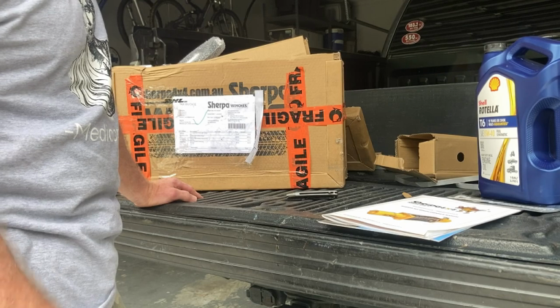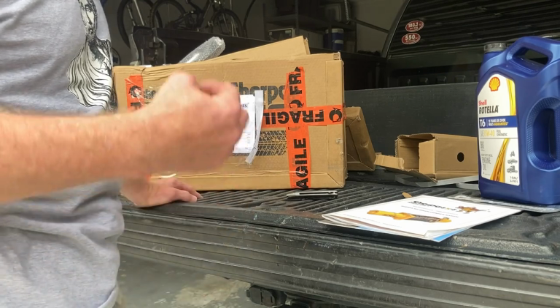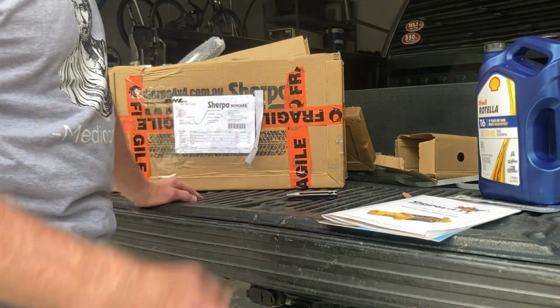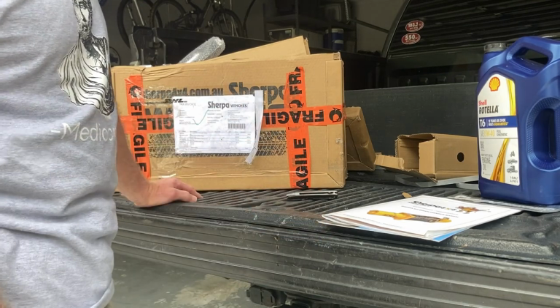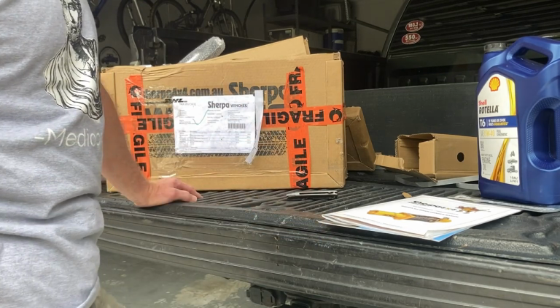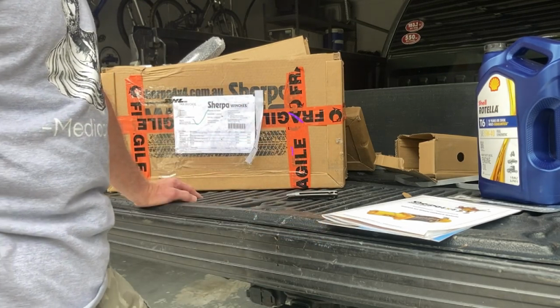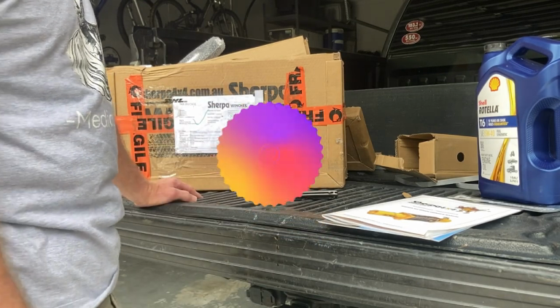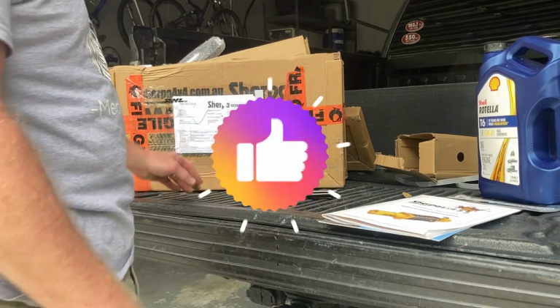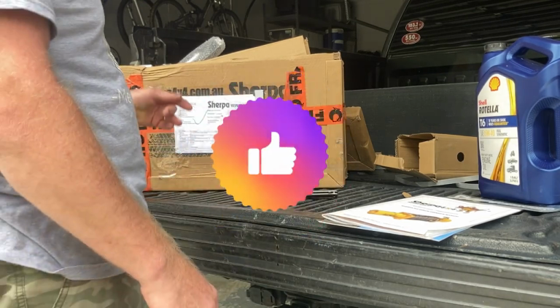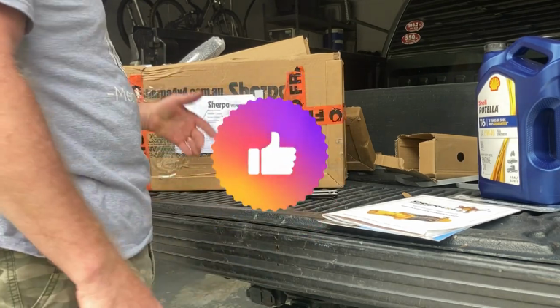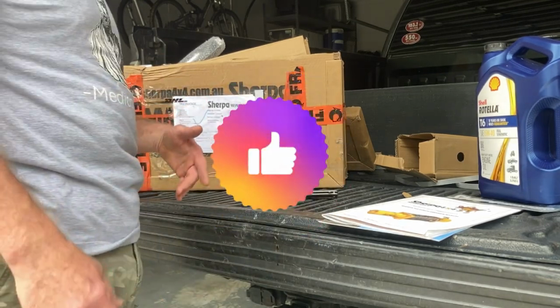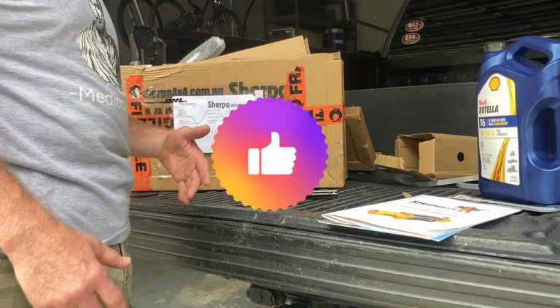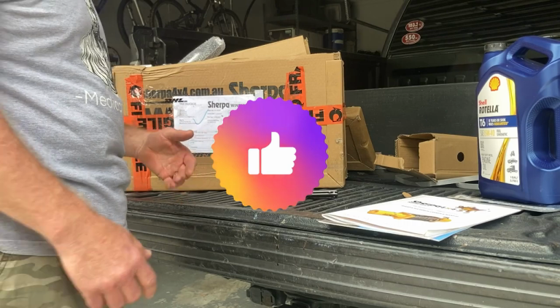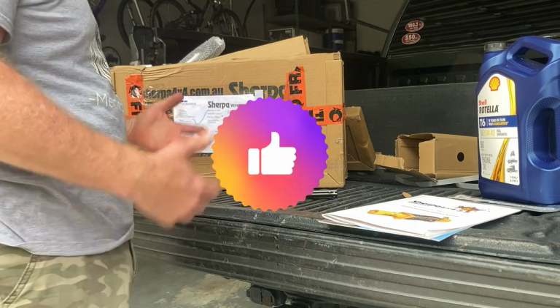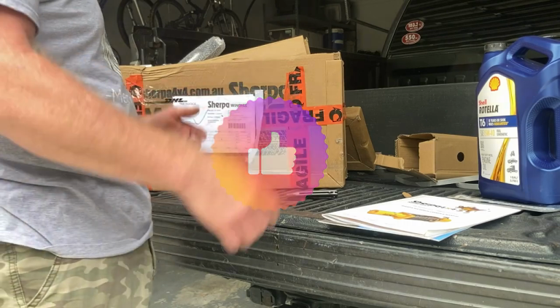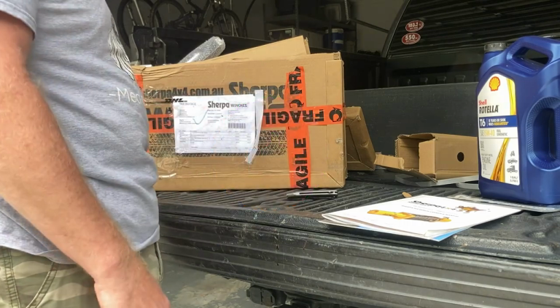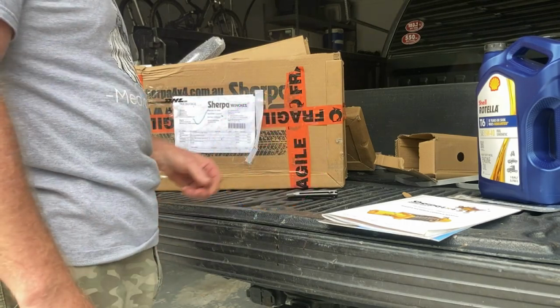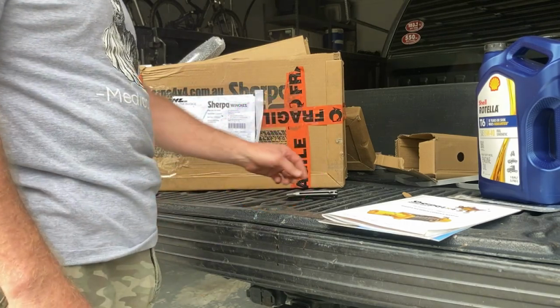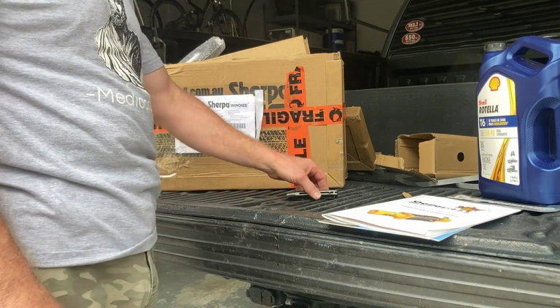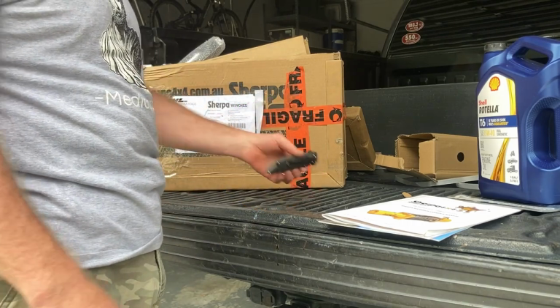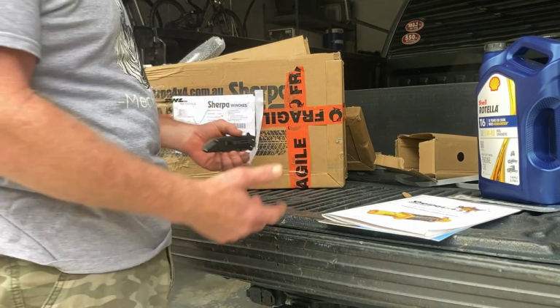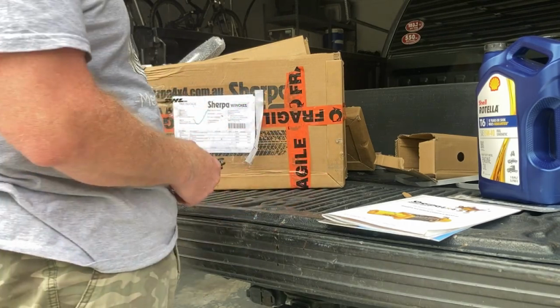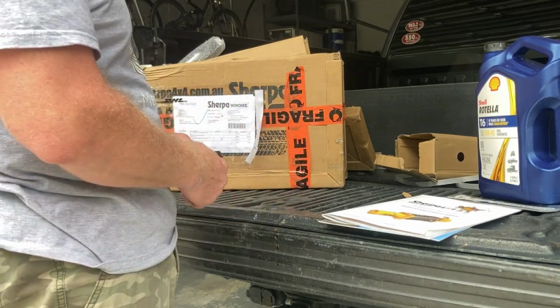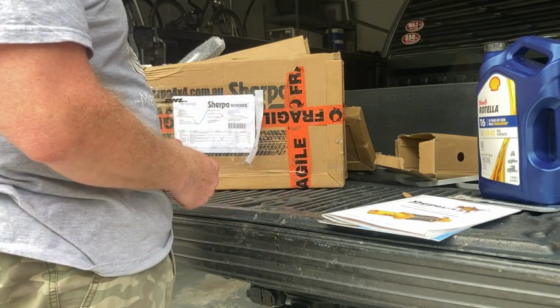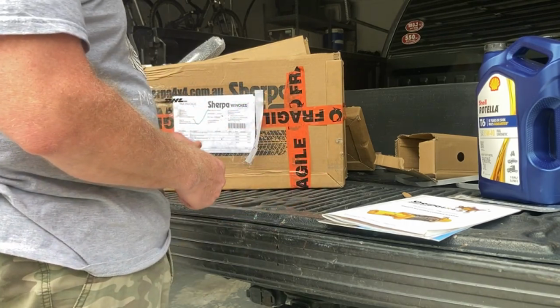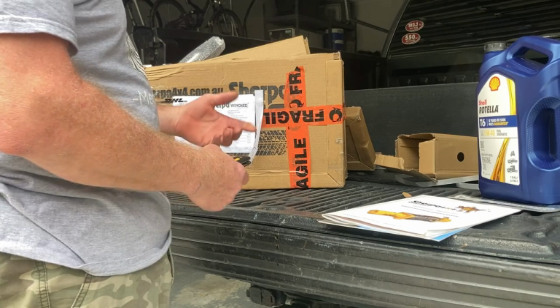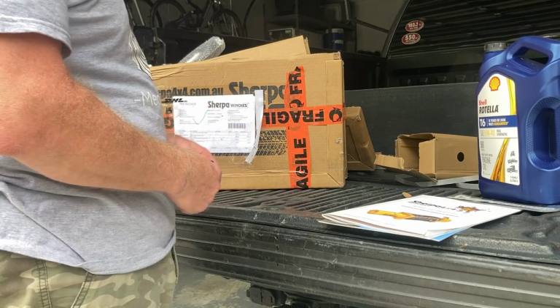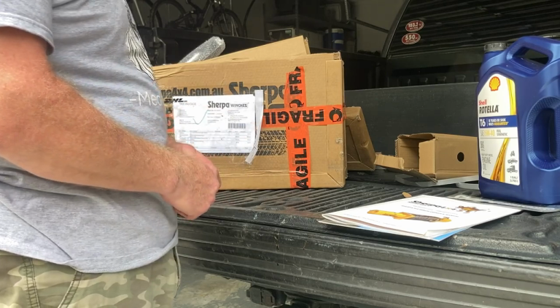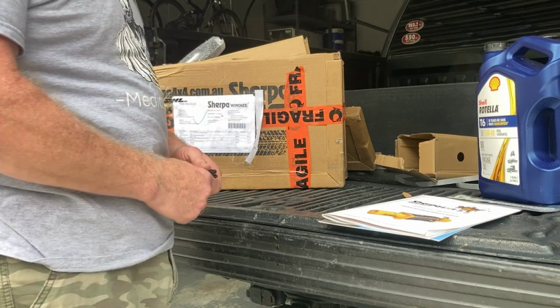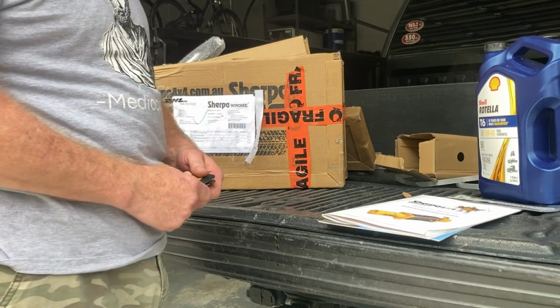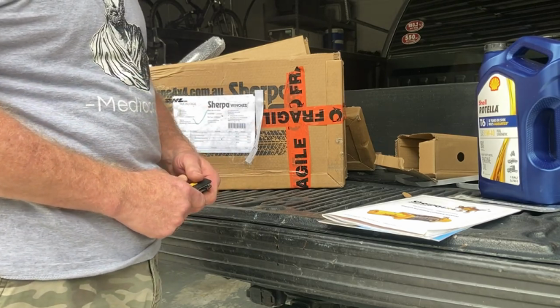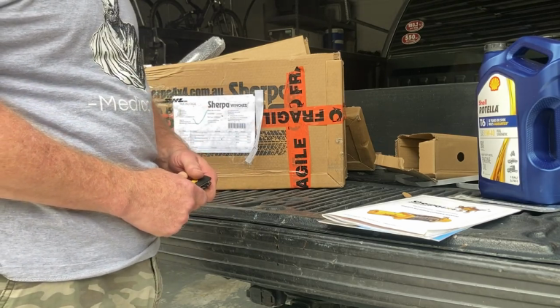Anyway, if you liked this video, hit the like button. If you want to see more videos like this, you could subscribe and learn a little bit more about the Bronco, the Flex, or the F-150. Thanks for watching. Bye.